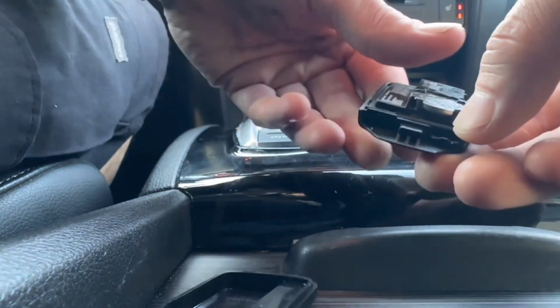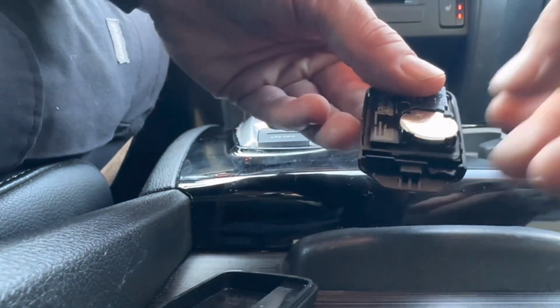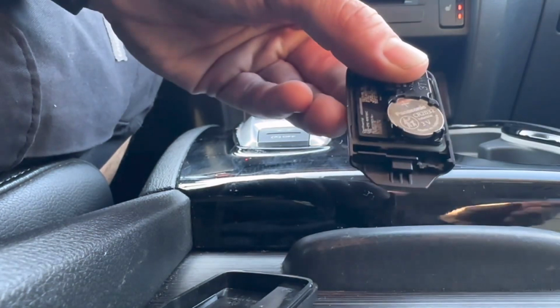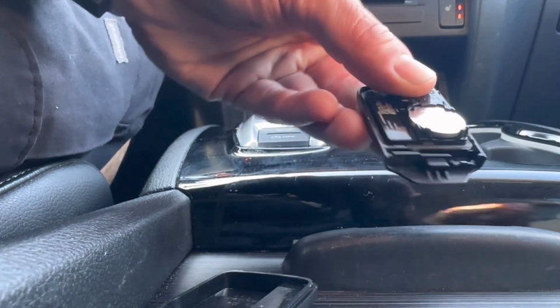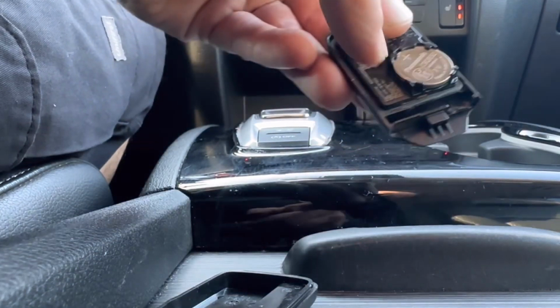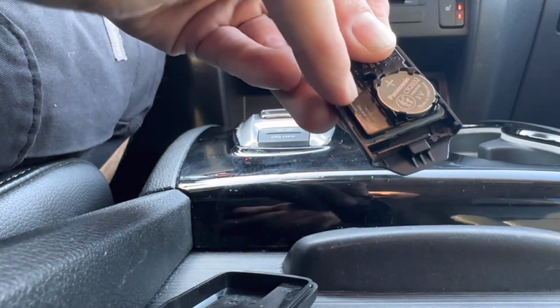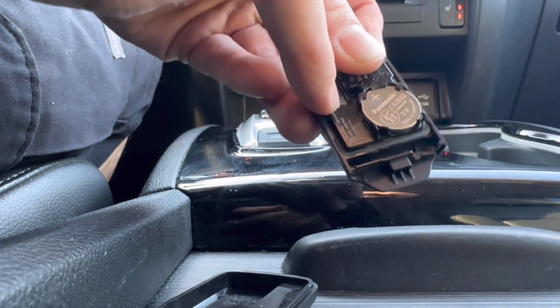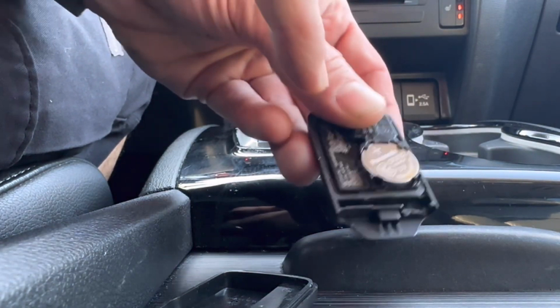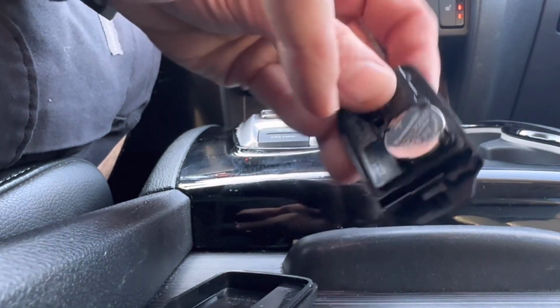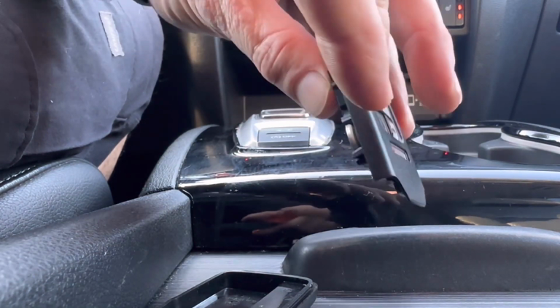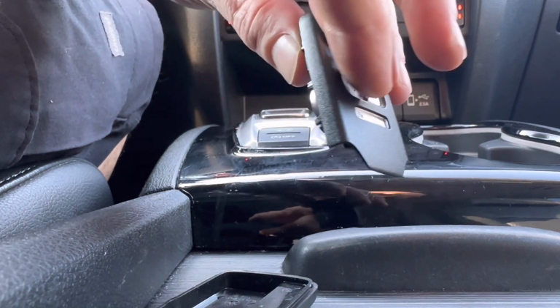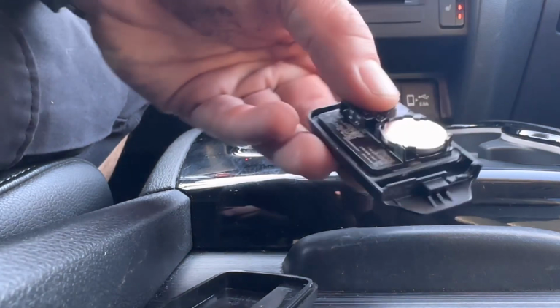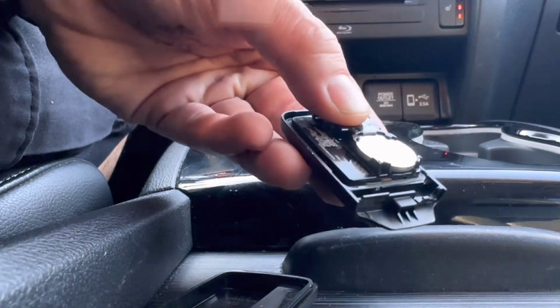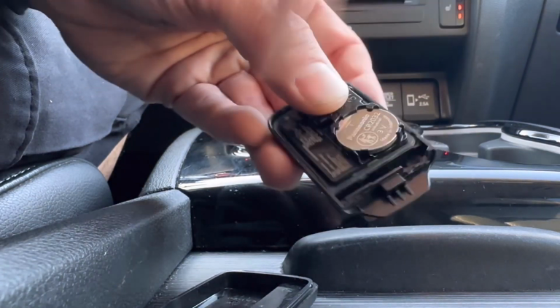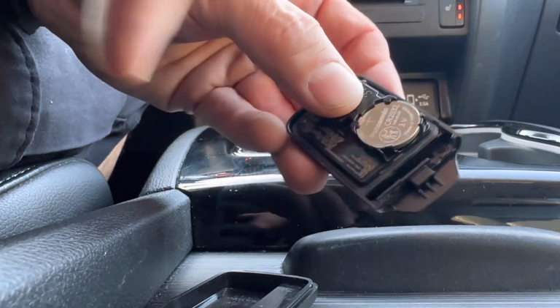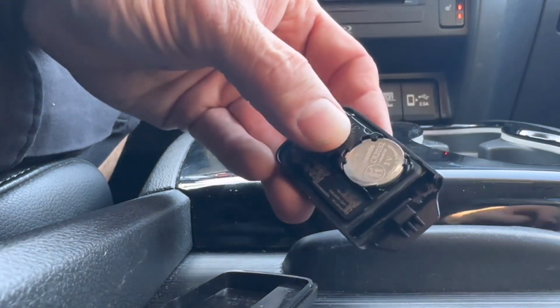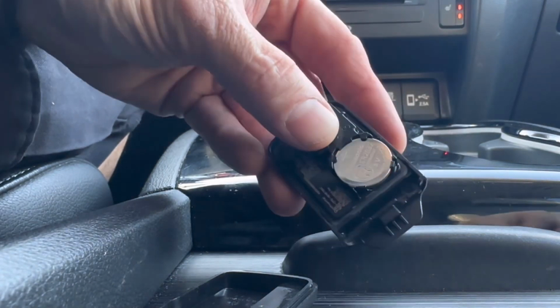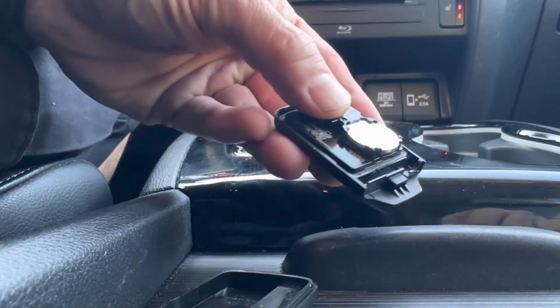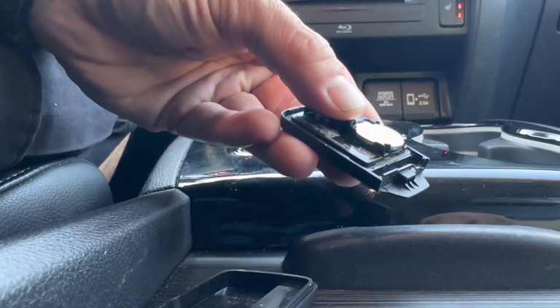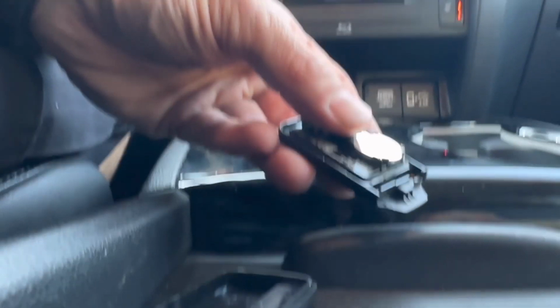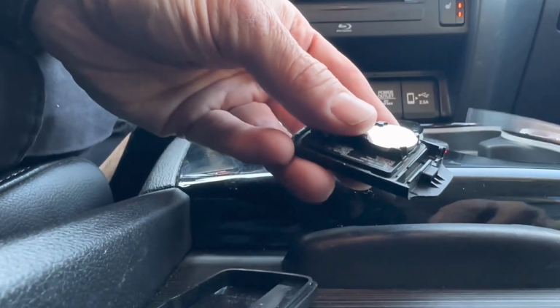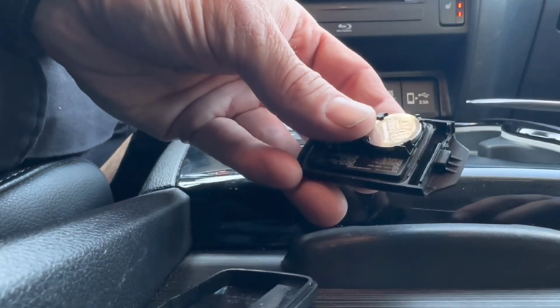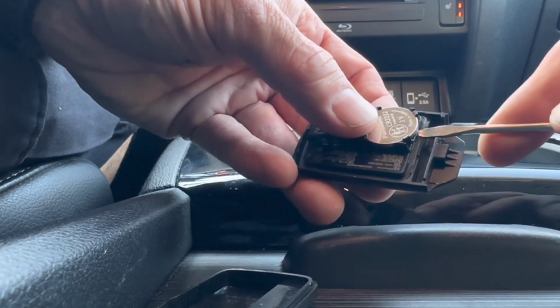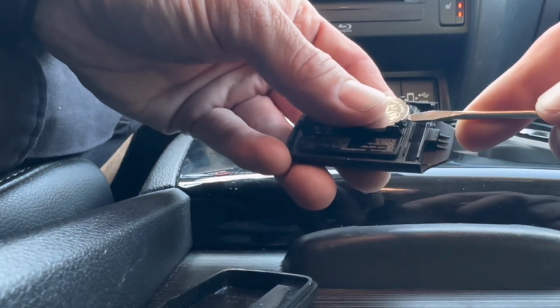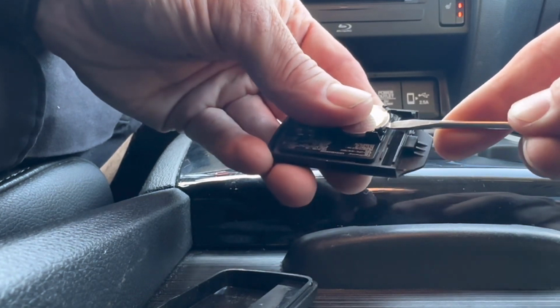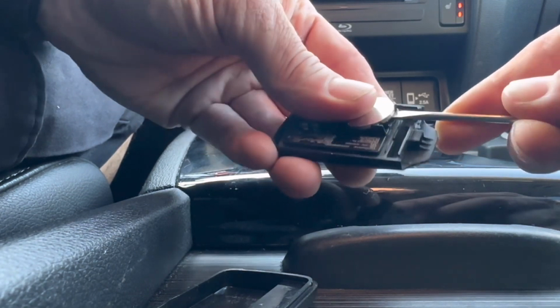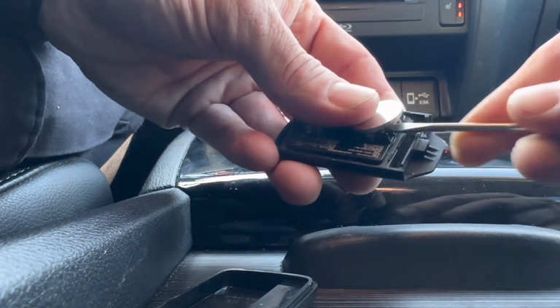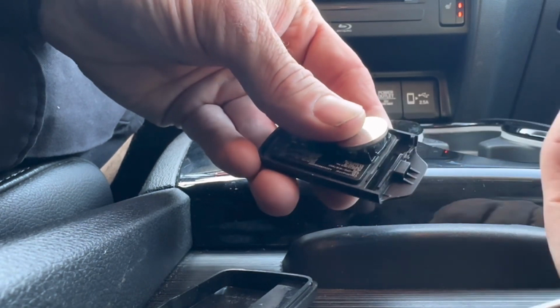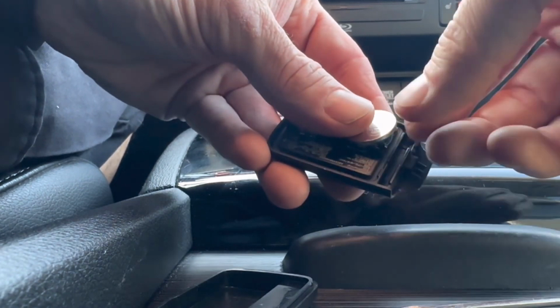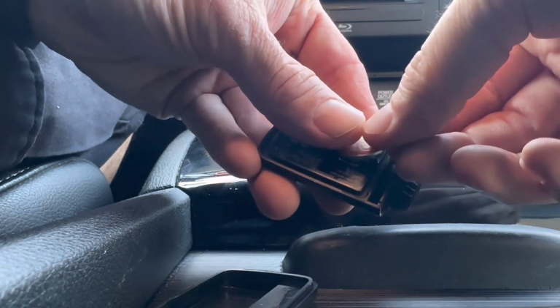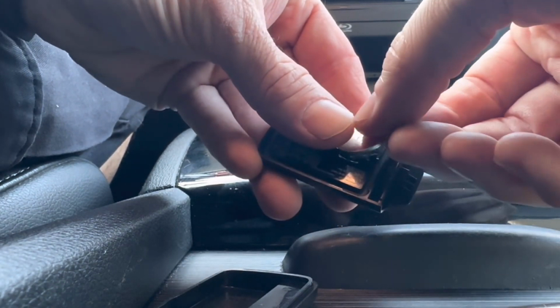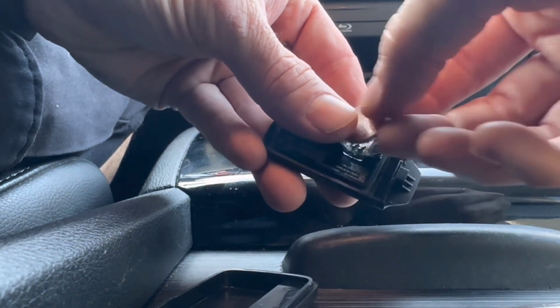I want to hold the remote like this because this piece can come out, and if it comes out all the little buttons will fall apart or fall out of the remote — you don't want them falling out in the car. Use your flathead screwdriver to pry up on the battery and then you can just remove it.